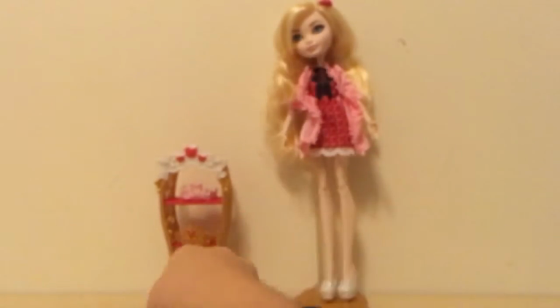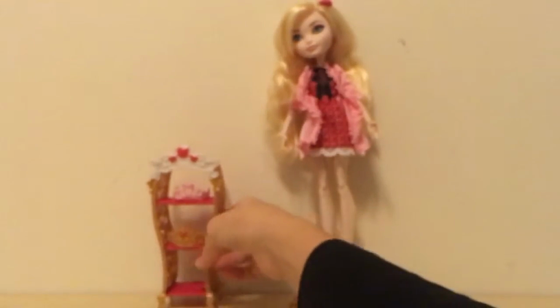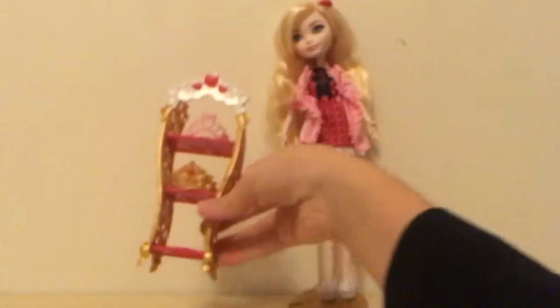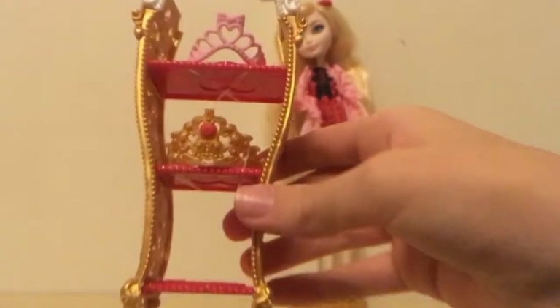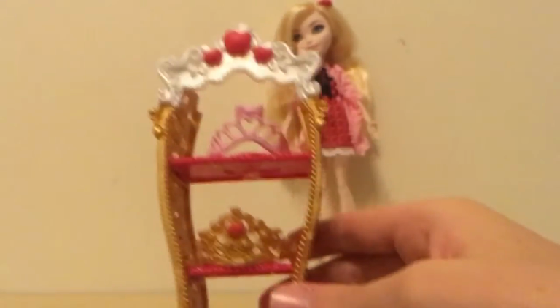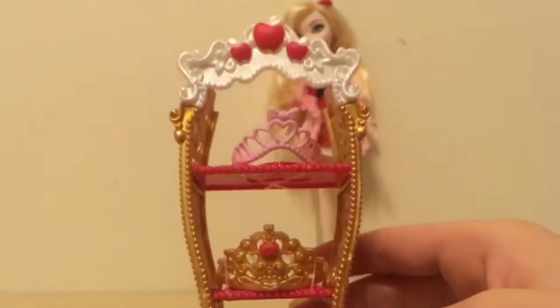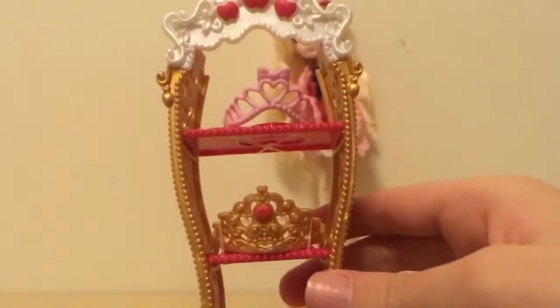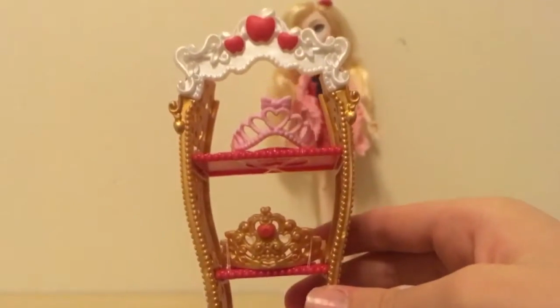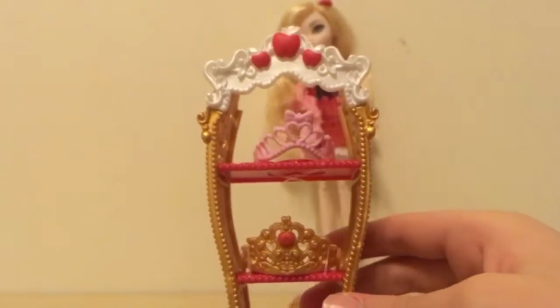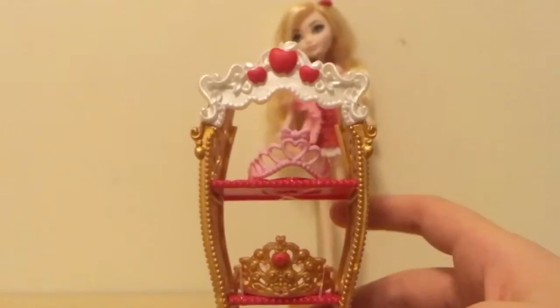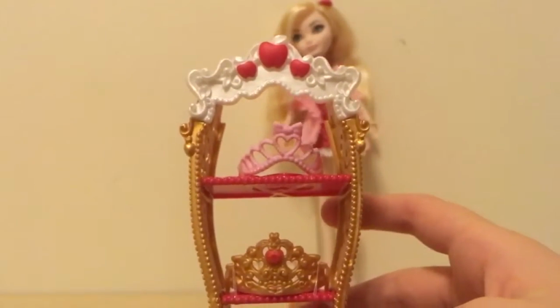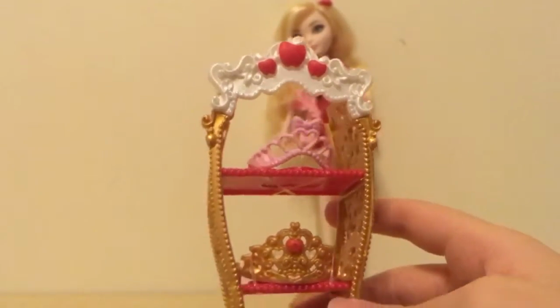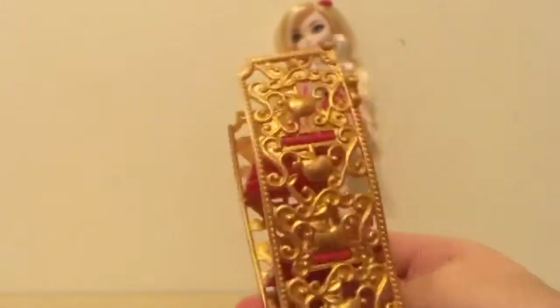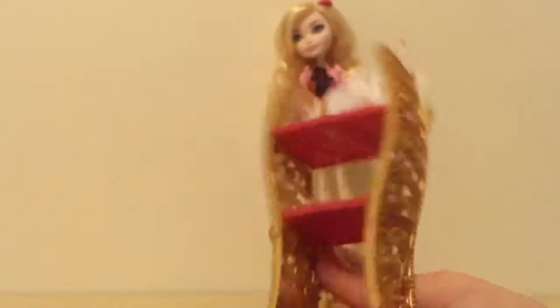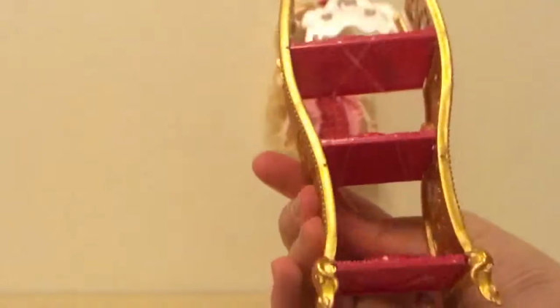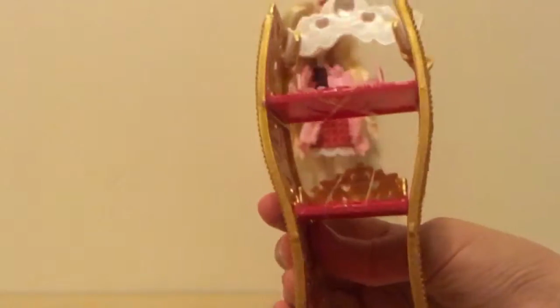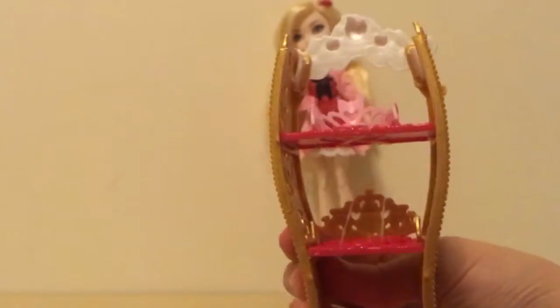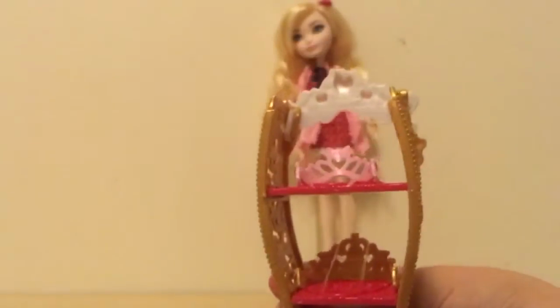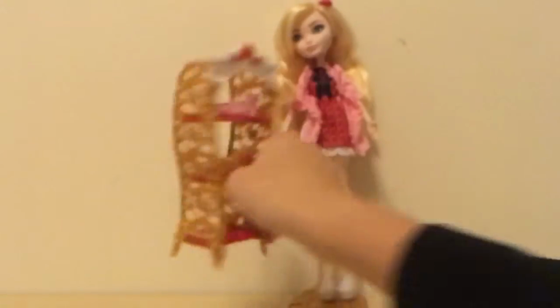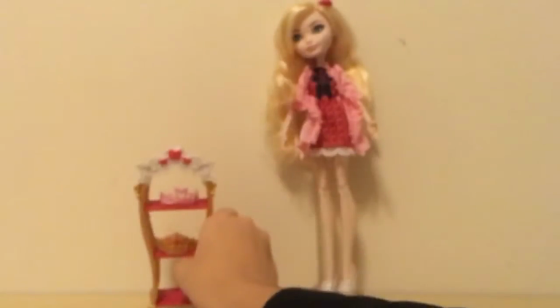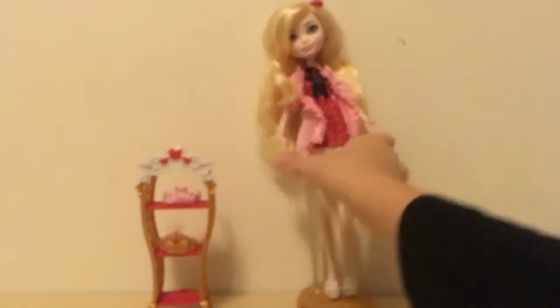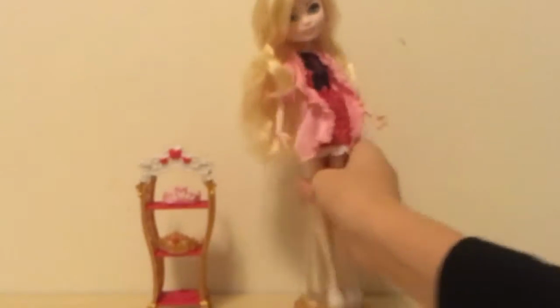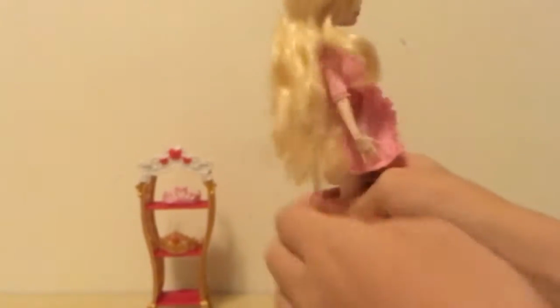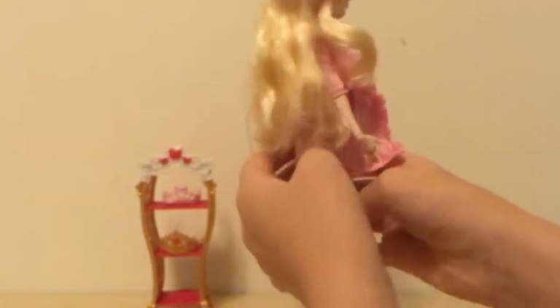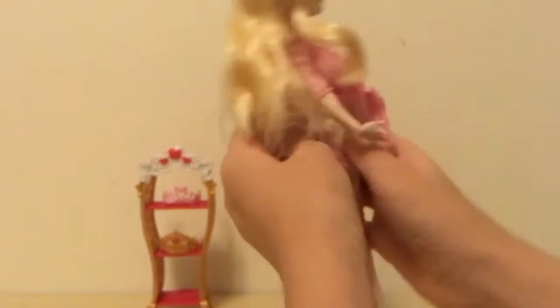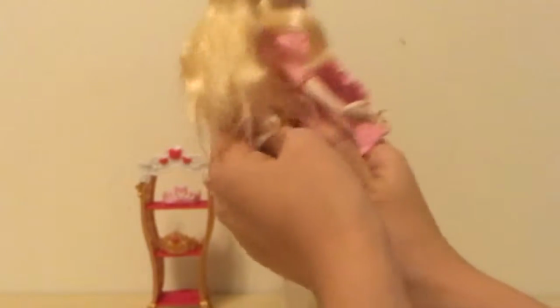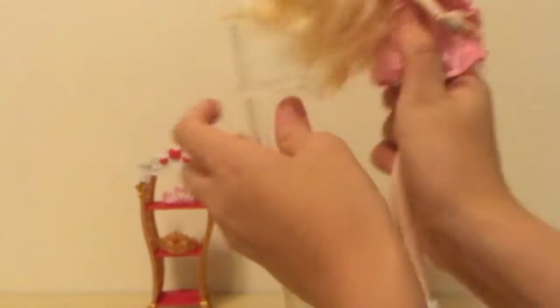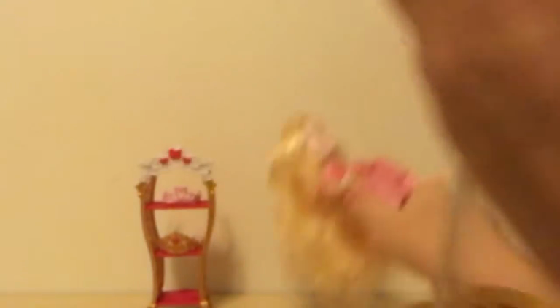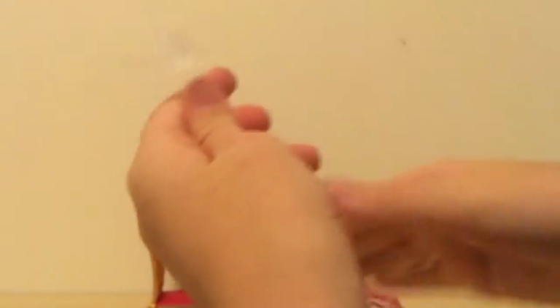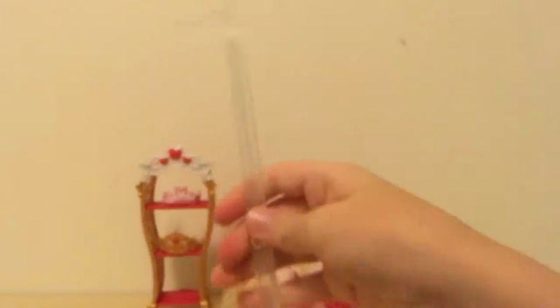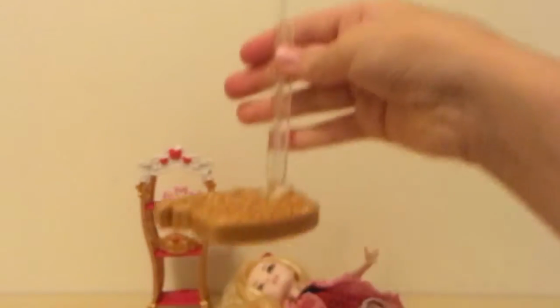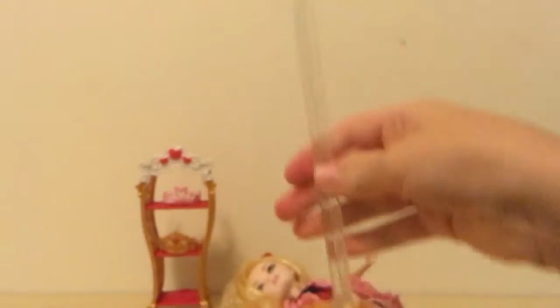Then she comes with this really nice shelving unit with two tiaras on it, with gold and white. And here's the back. She also comes with a doll stand, which she's on right now — and here's the doll stand.